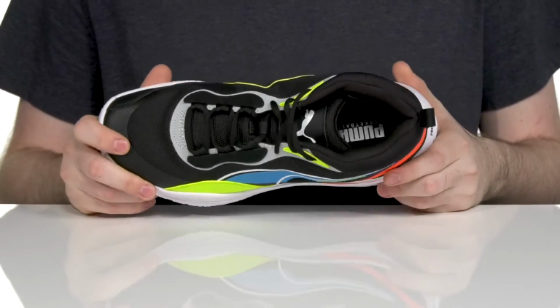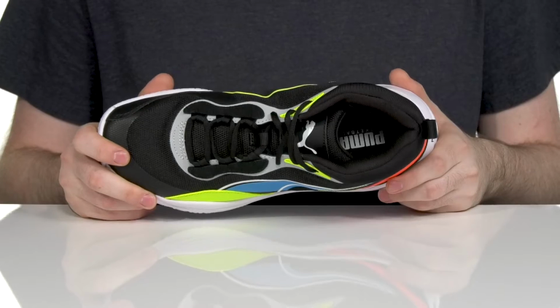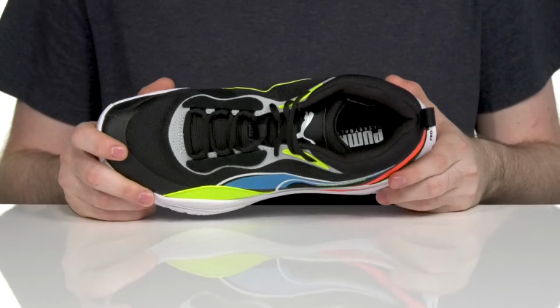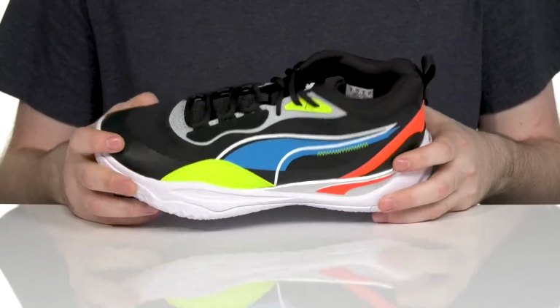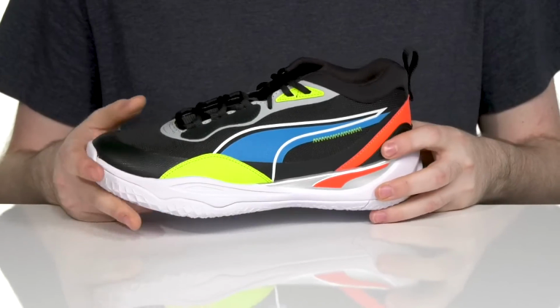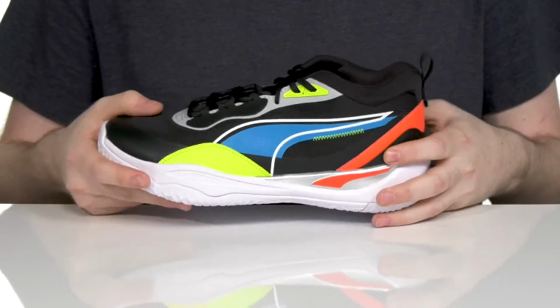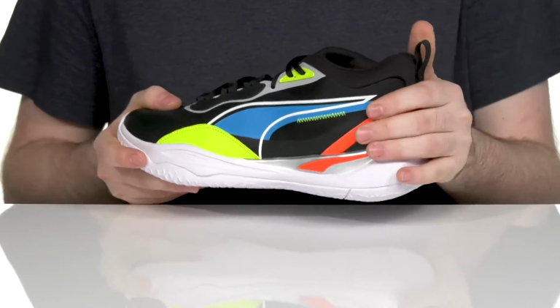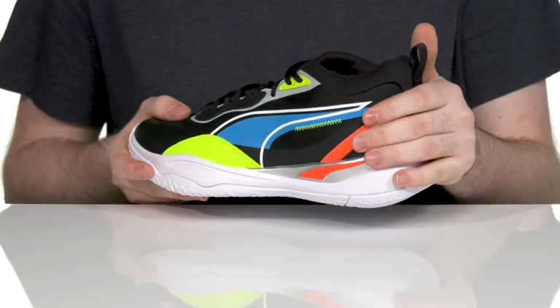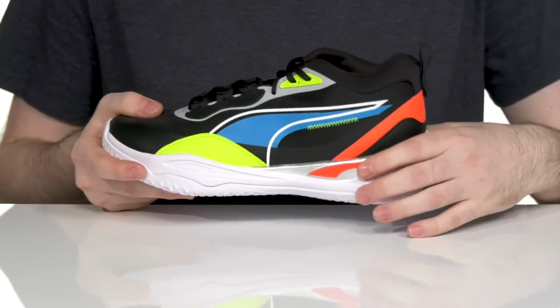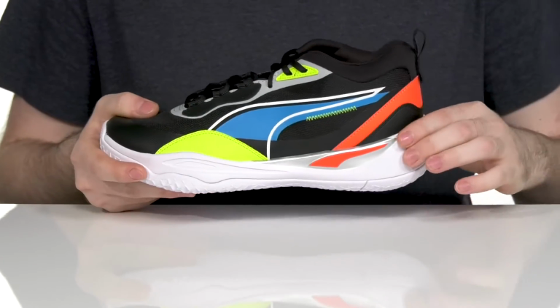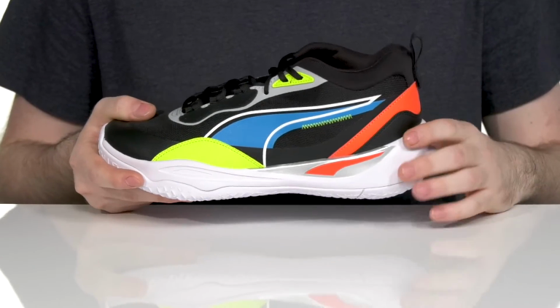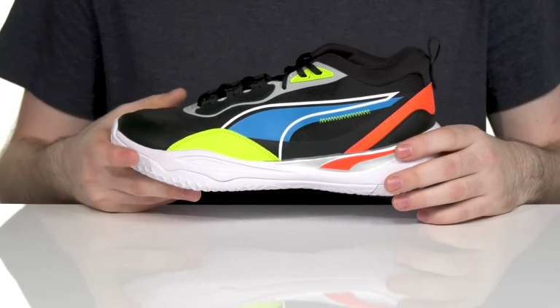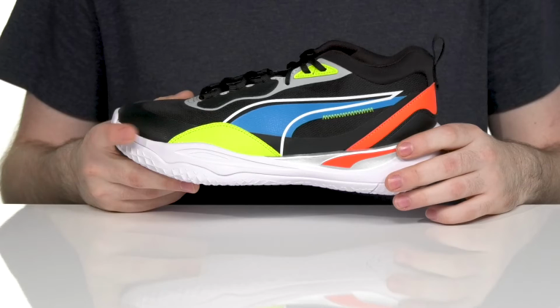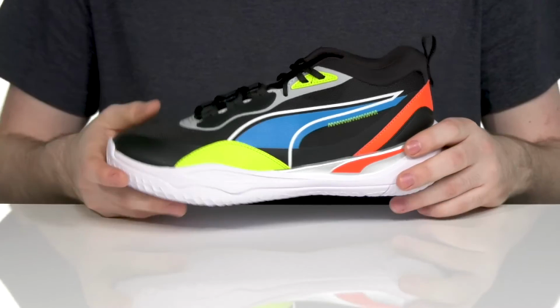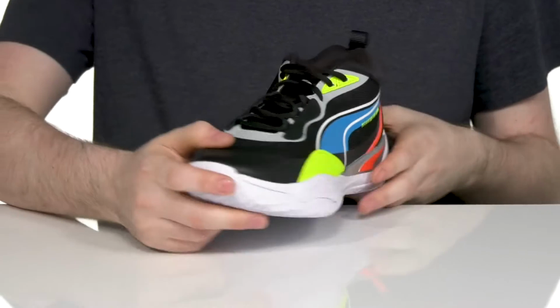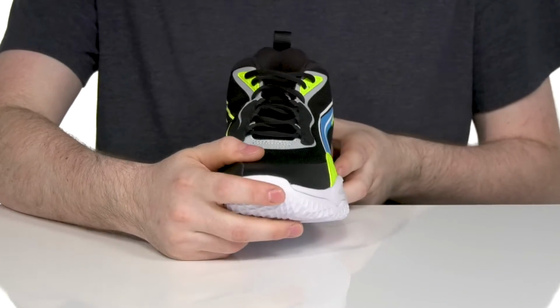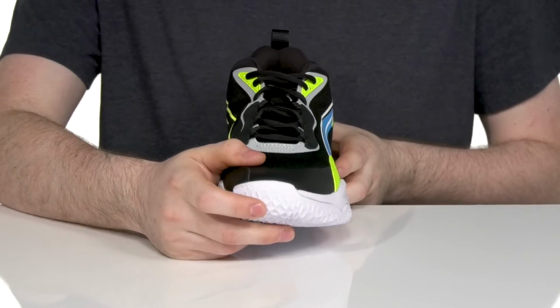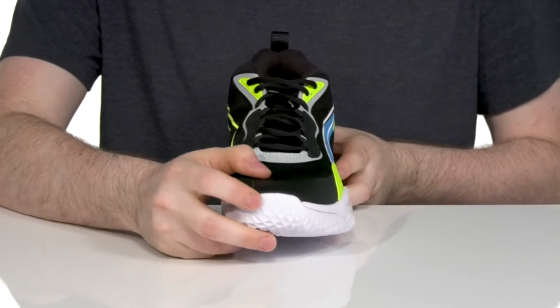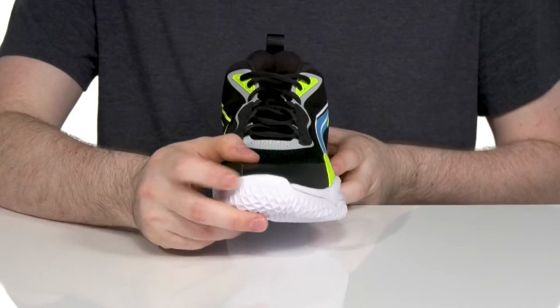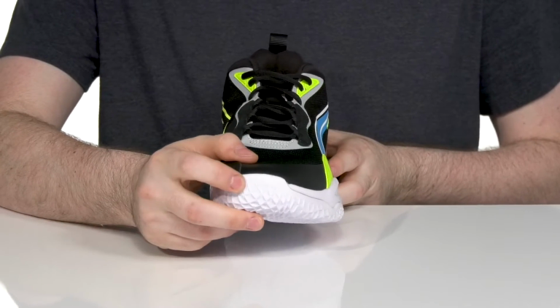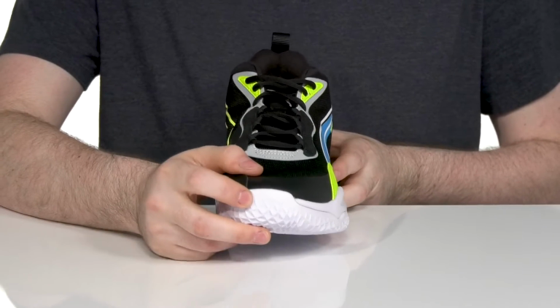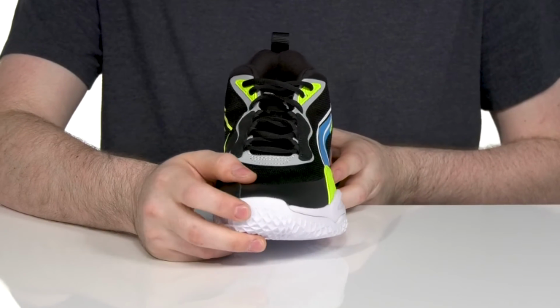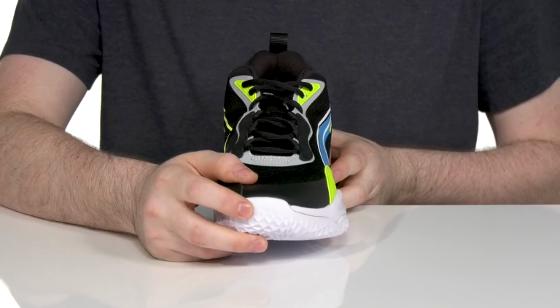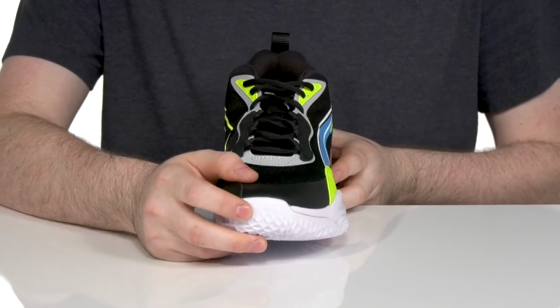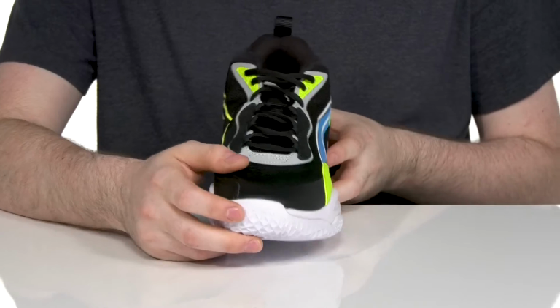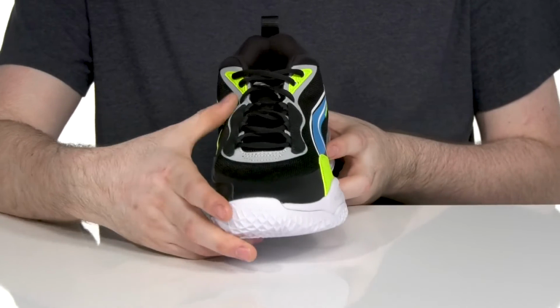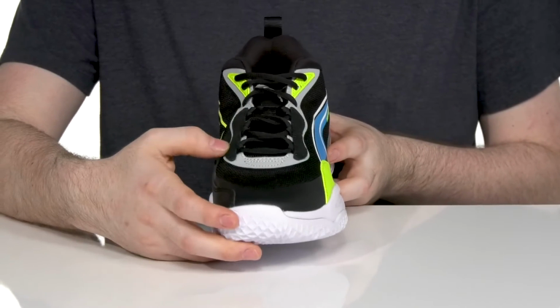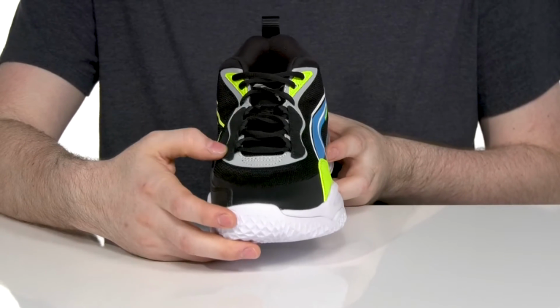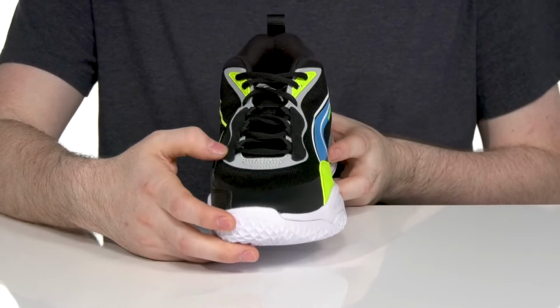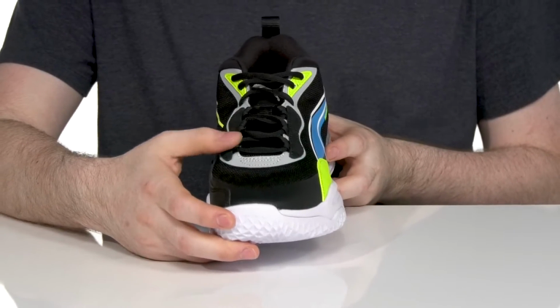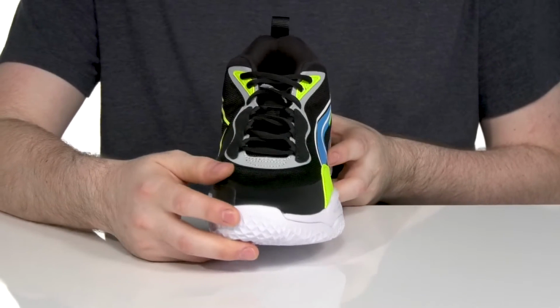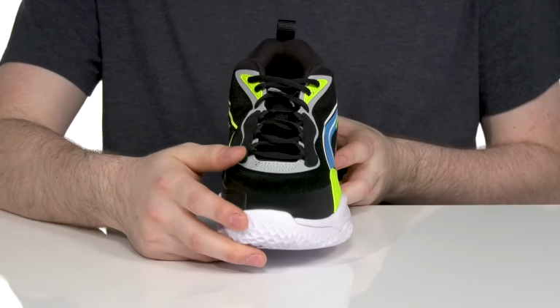textile, and leather offering excellent durability, especially in the heel for a supportive fit. It also adds some abrasion-resistant material in the toe with a reinforced rubber cap for even more protection.